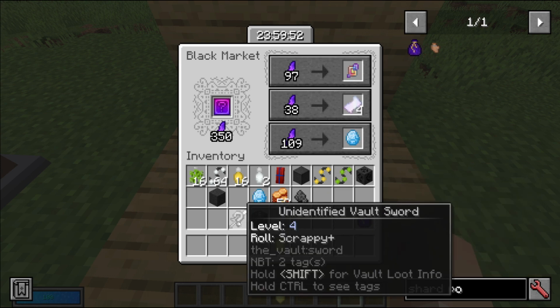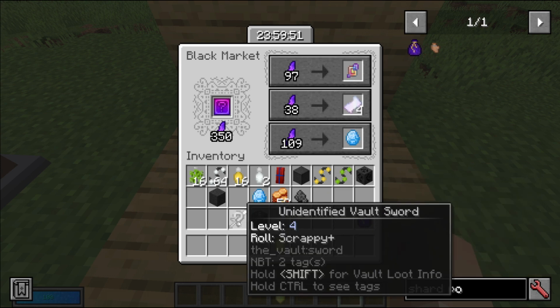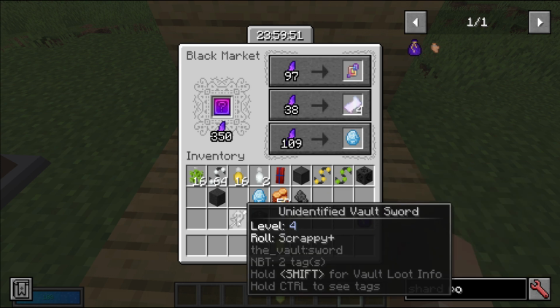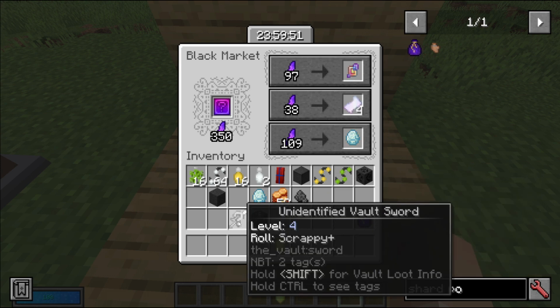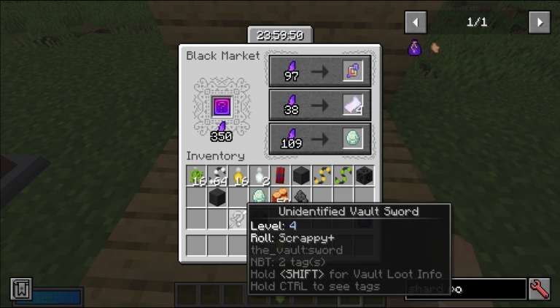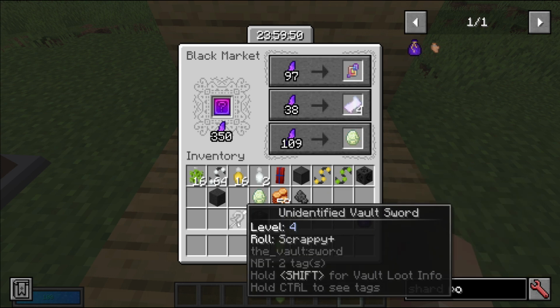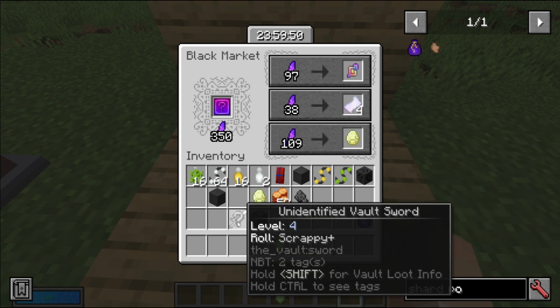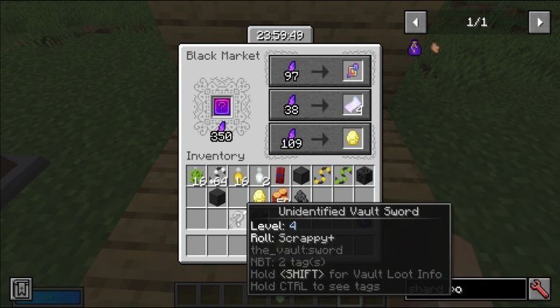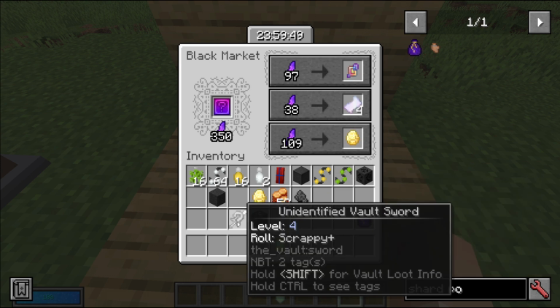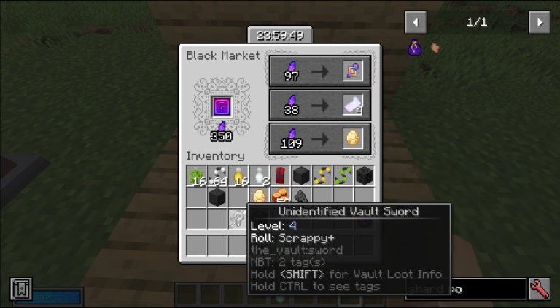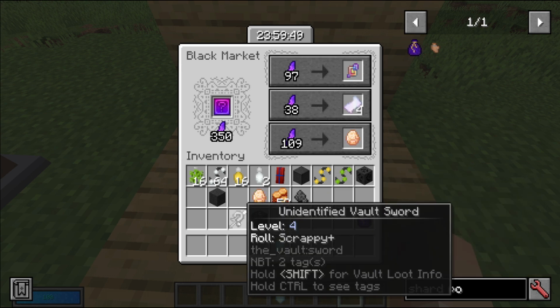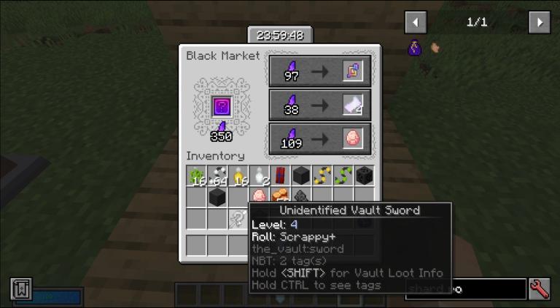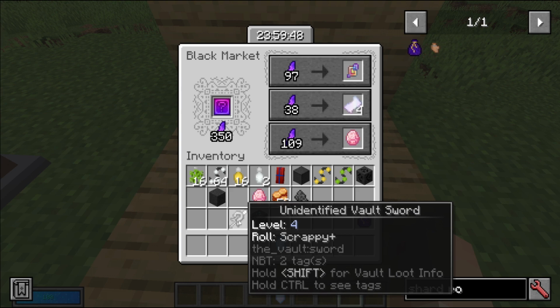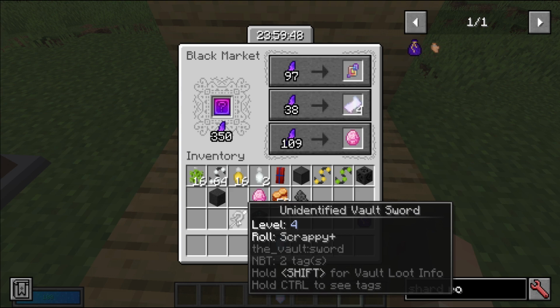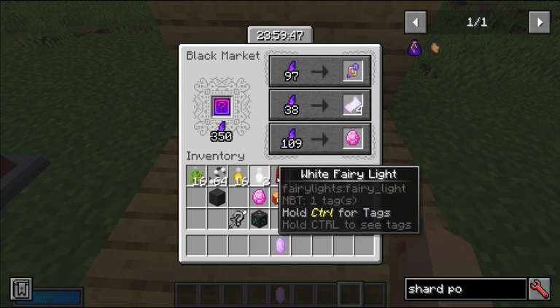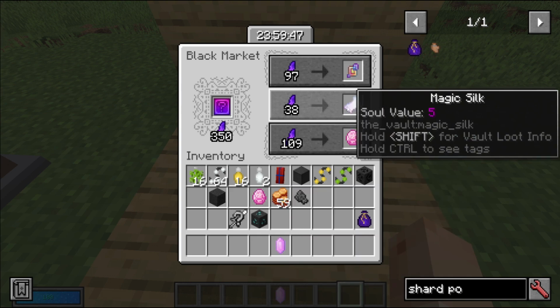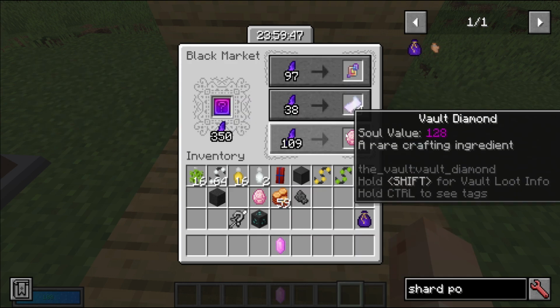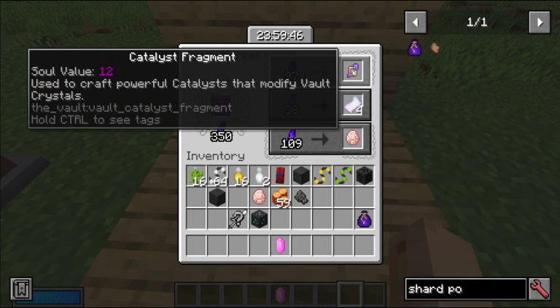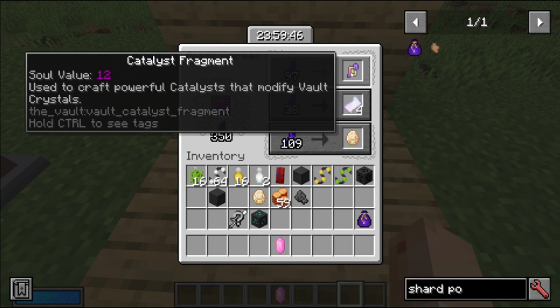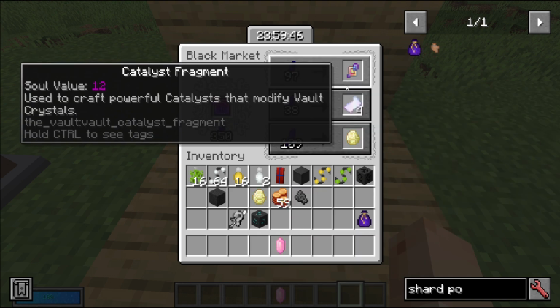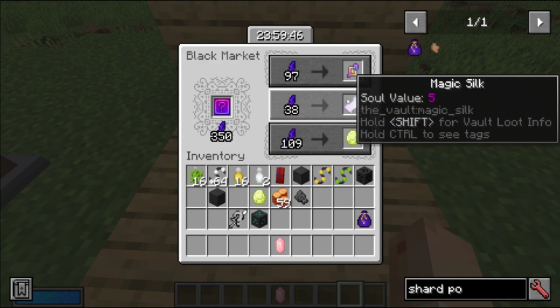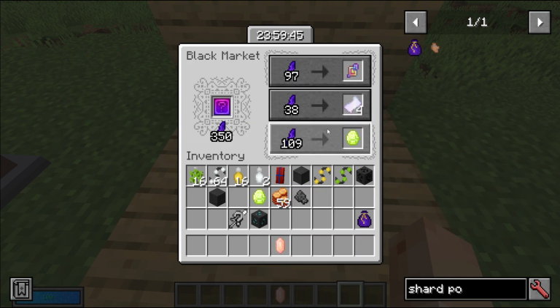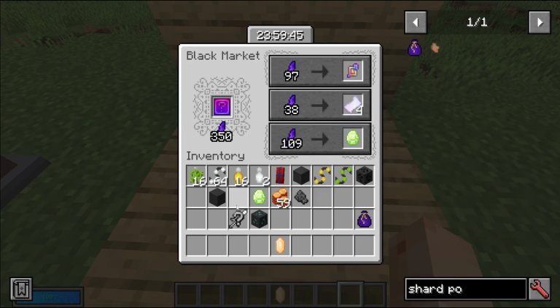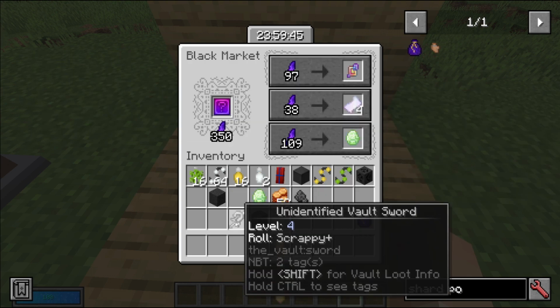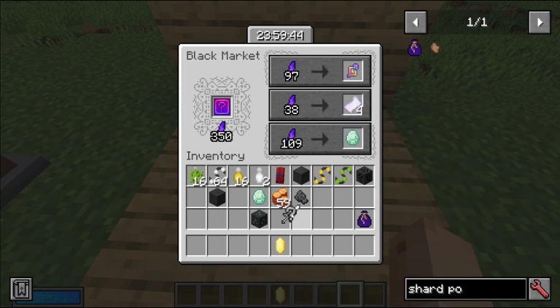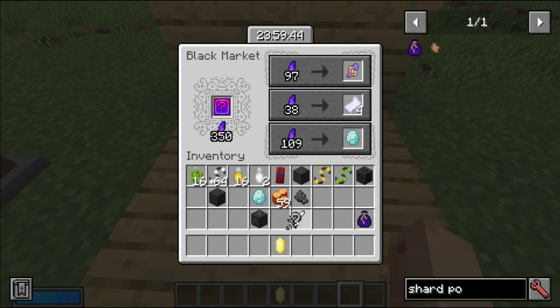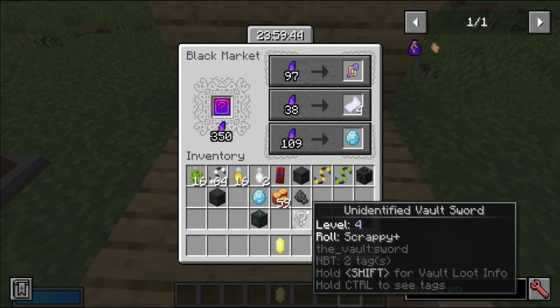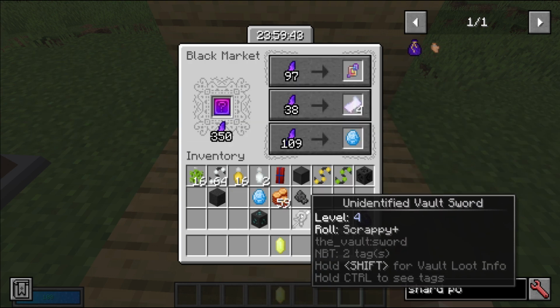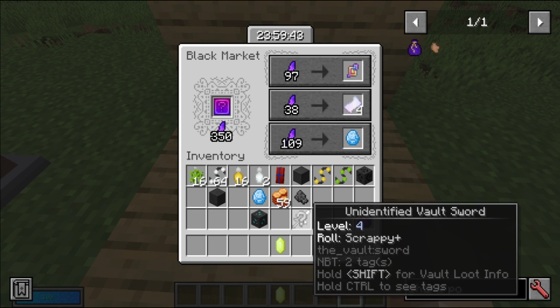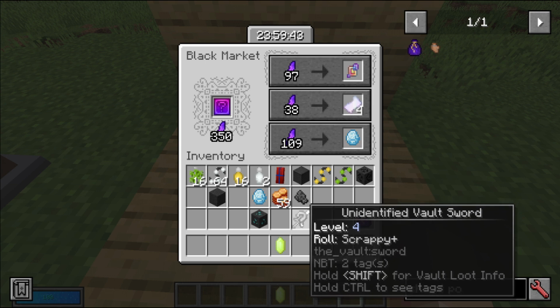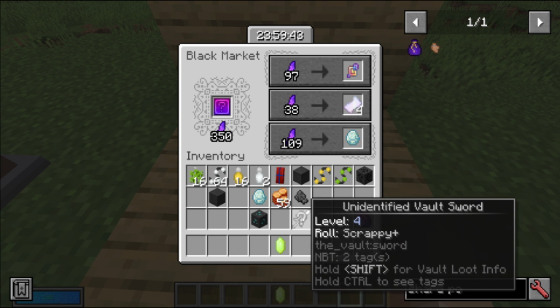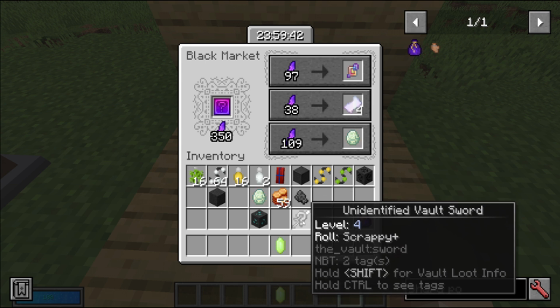It should also be noted that the level of the gear follows the level of the player. Even if it says level 0 in the interface, it will land as your level when you purchase it.